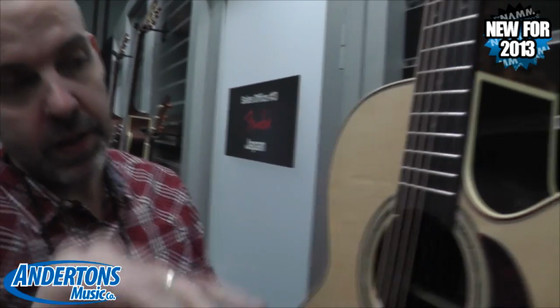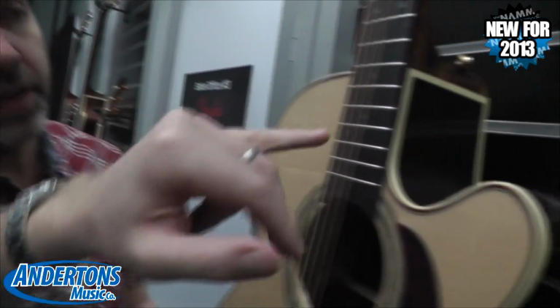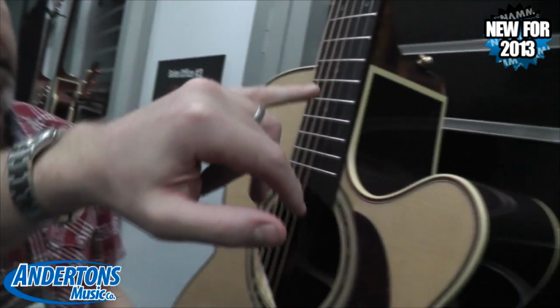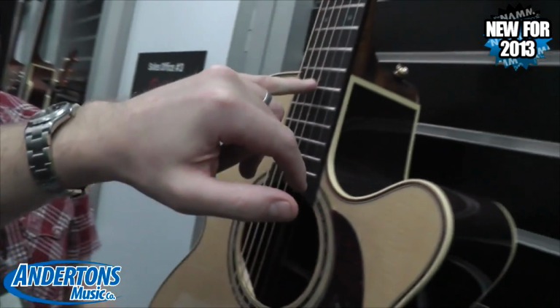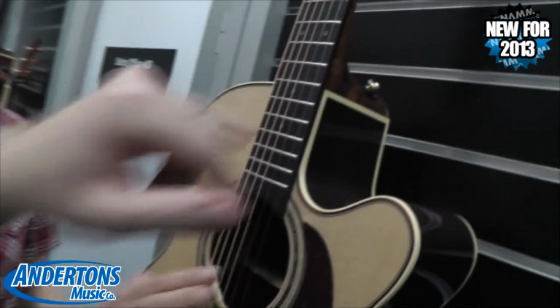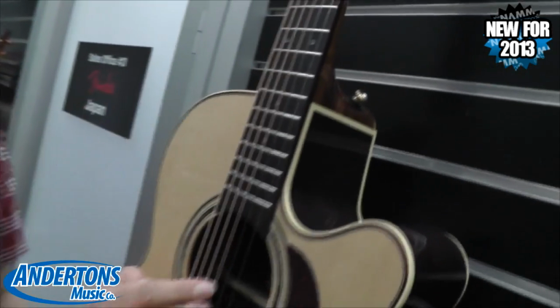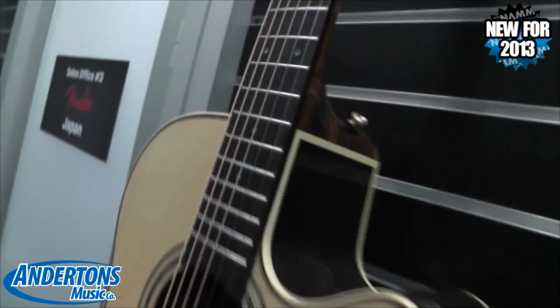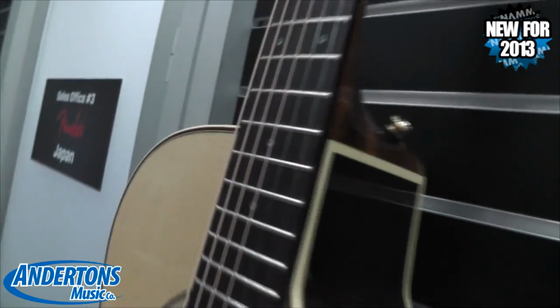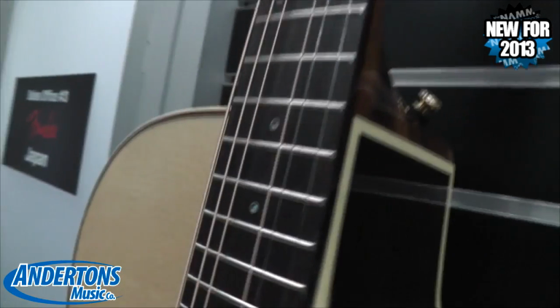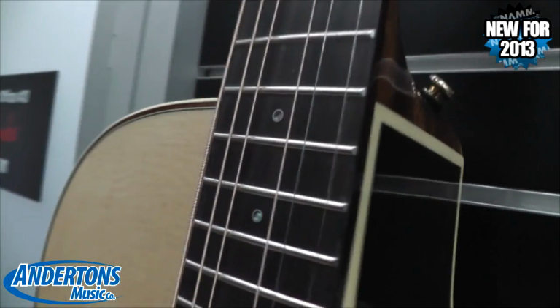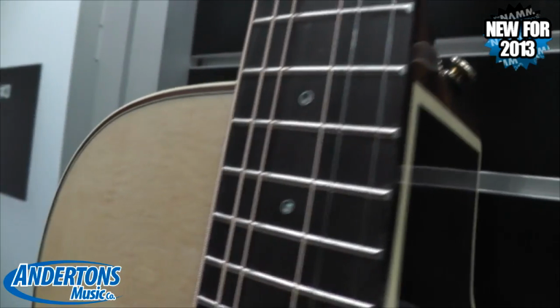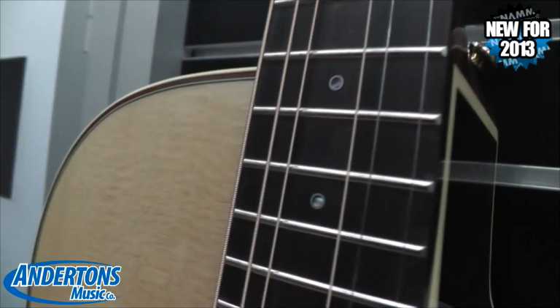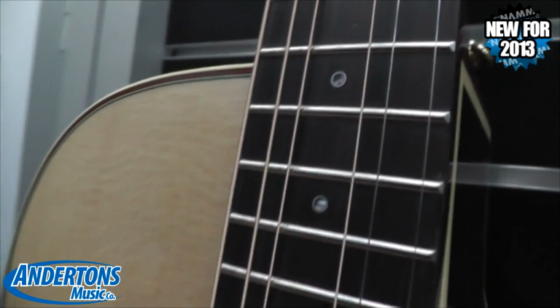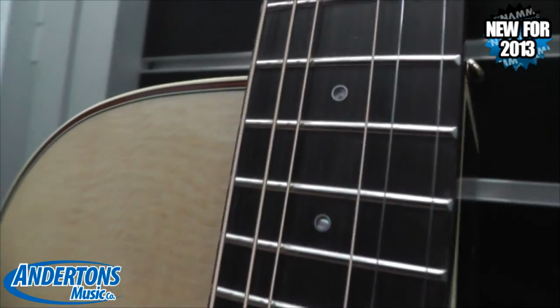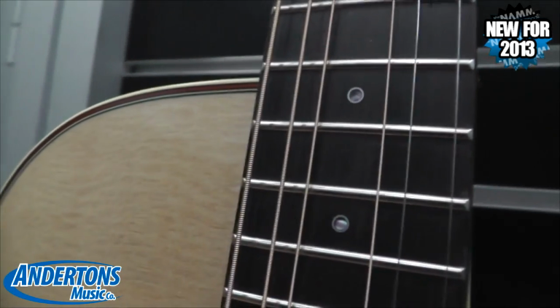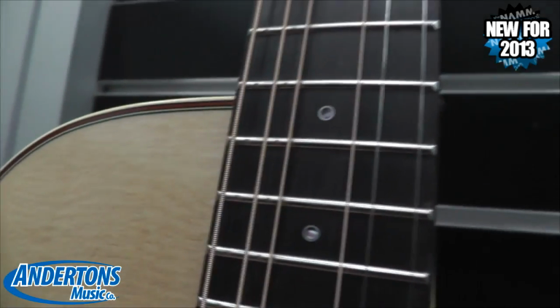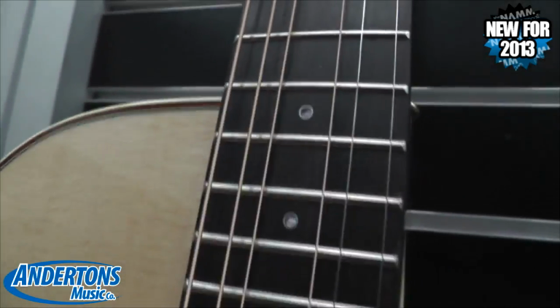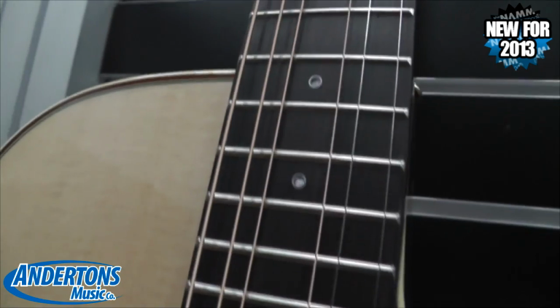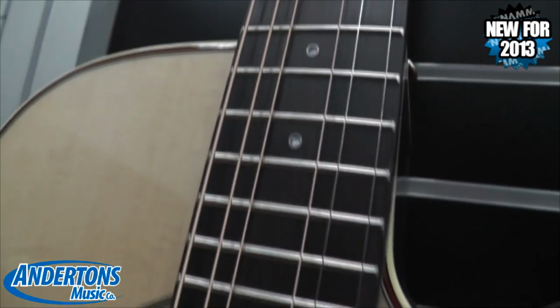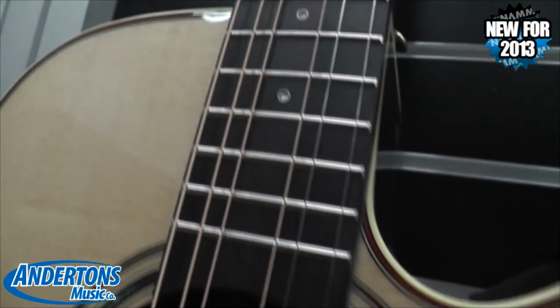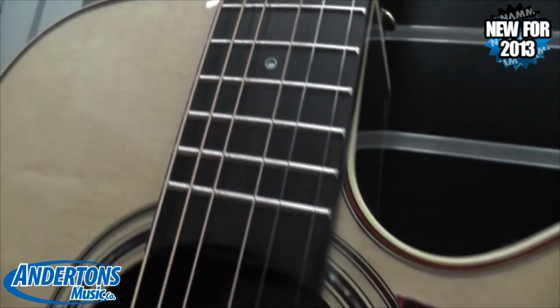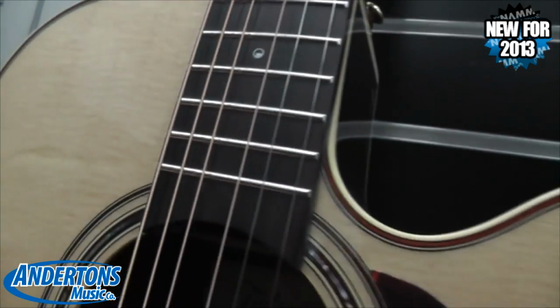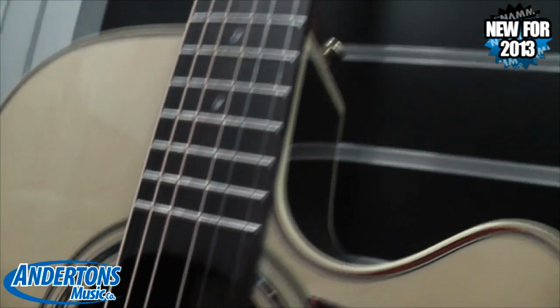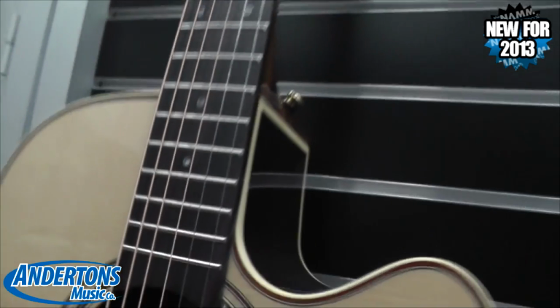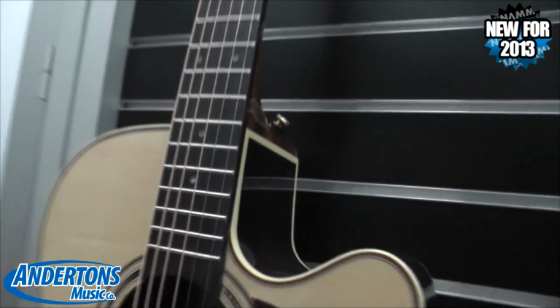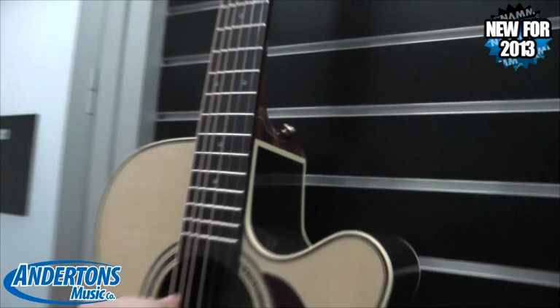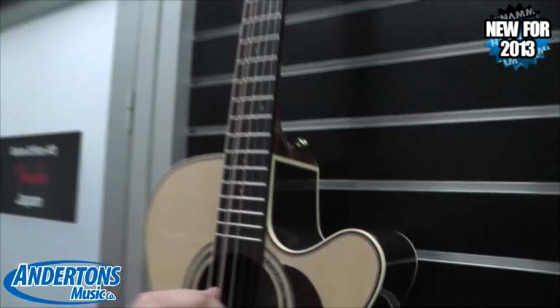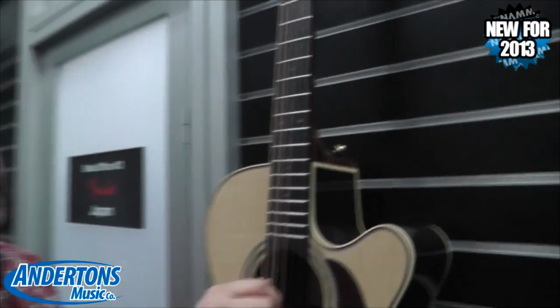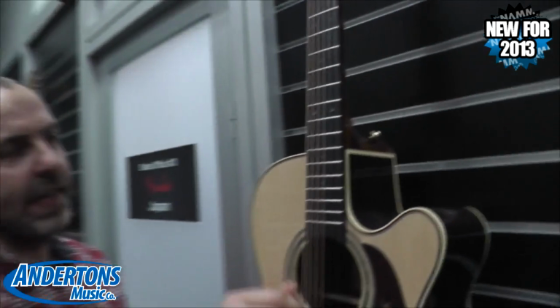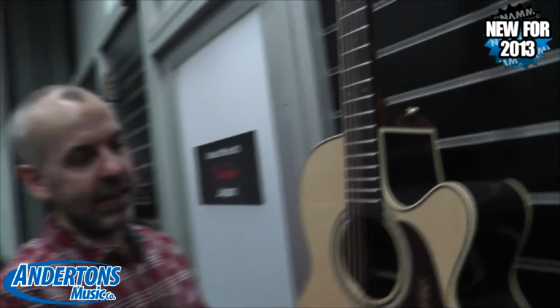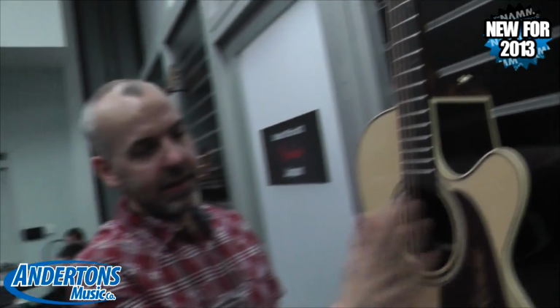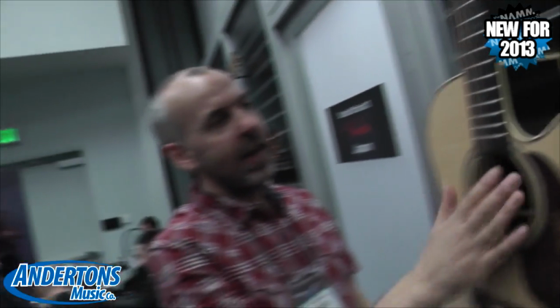The dot-in-dot inlay is literally a dot inside a dot, laid into the fingerboard. So it's pretty neat.